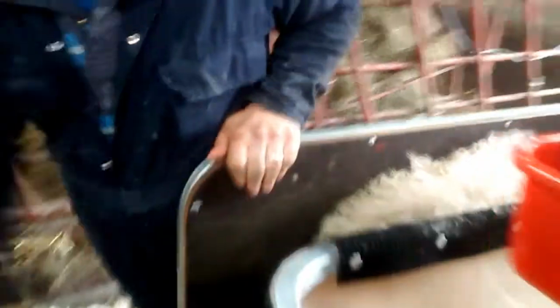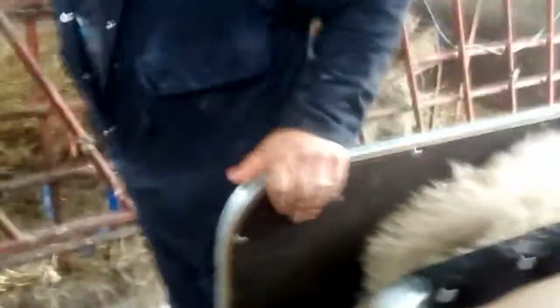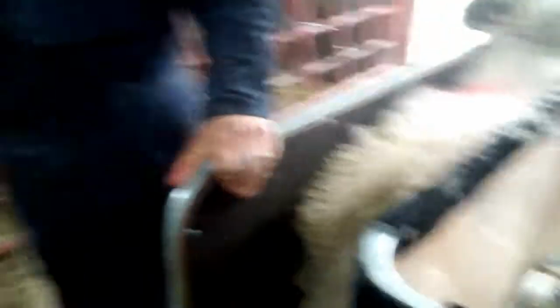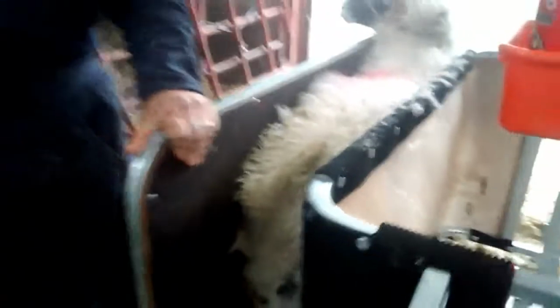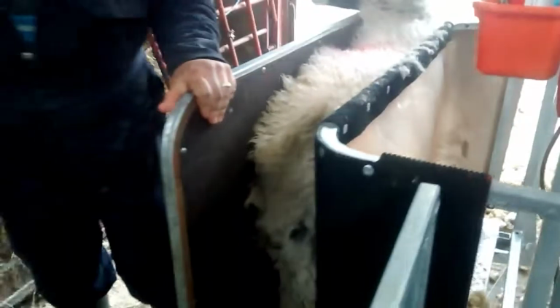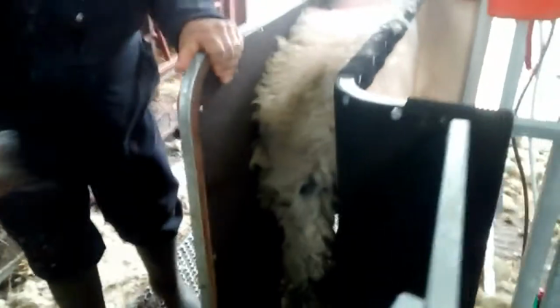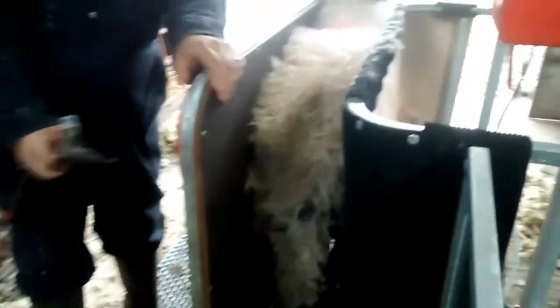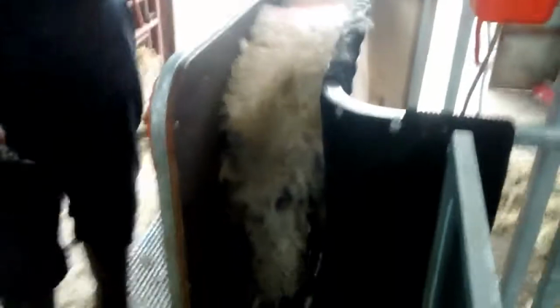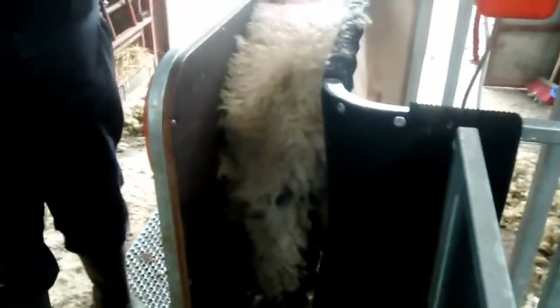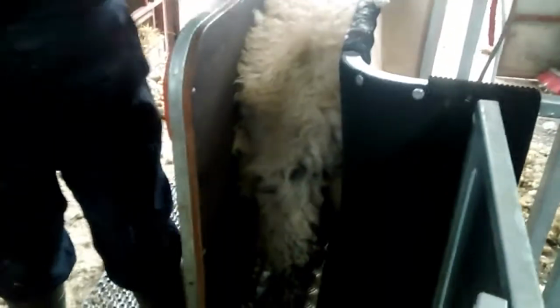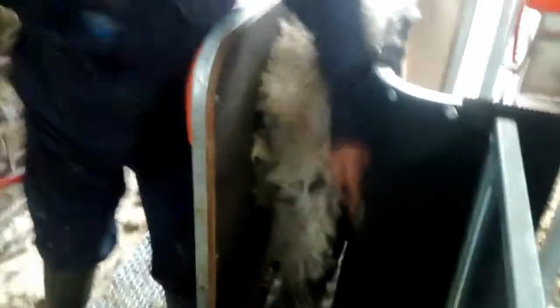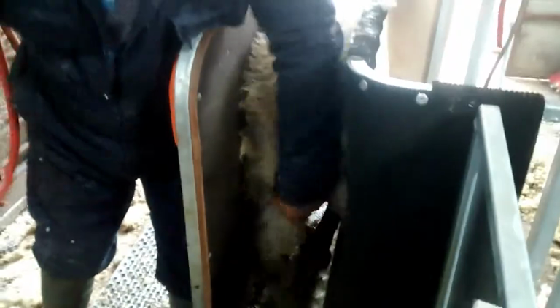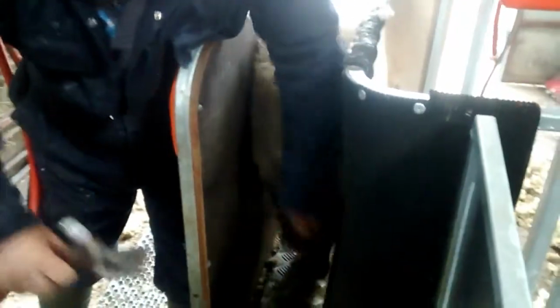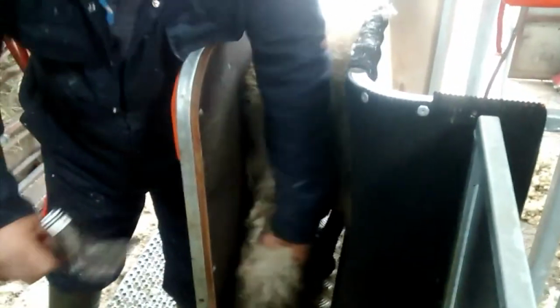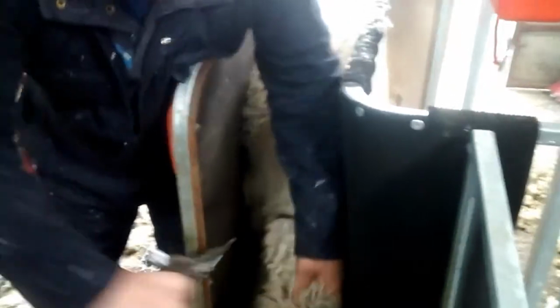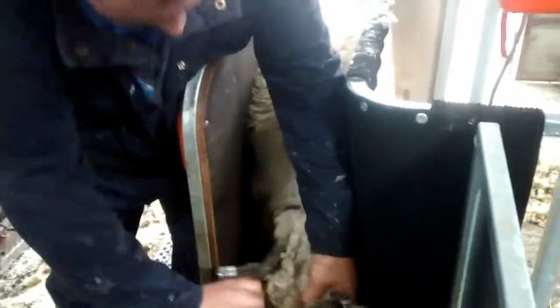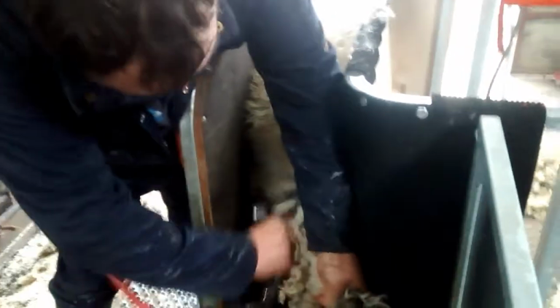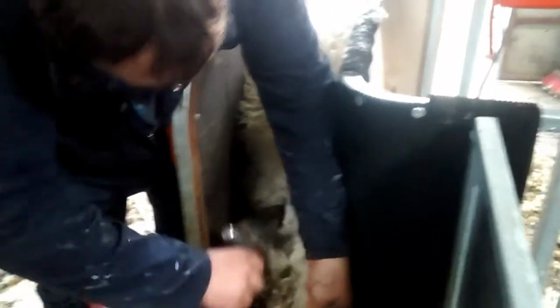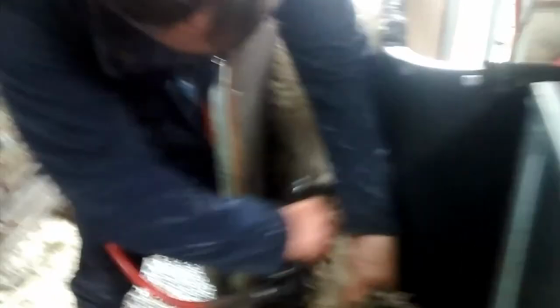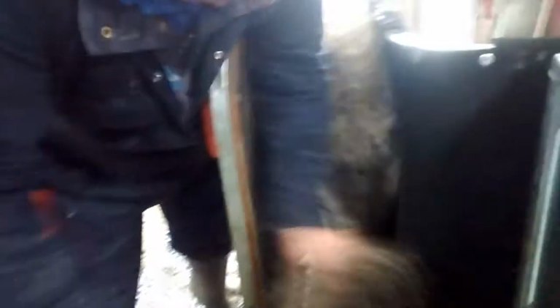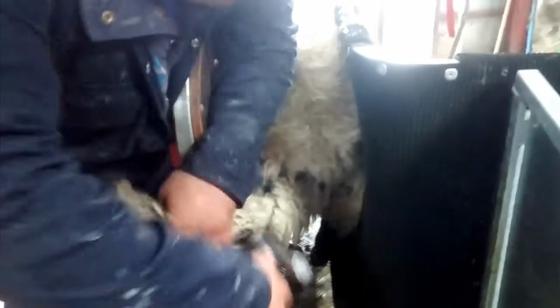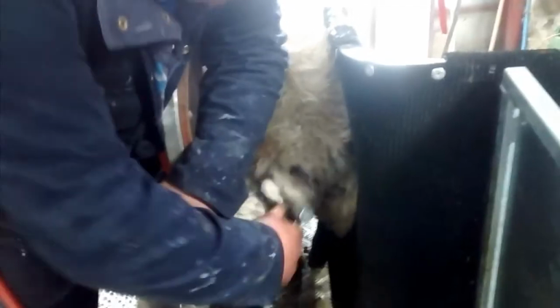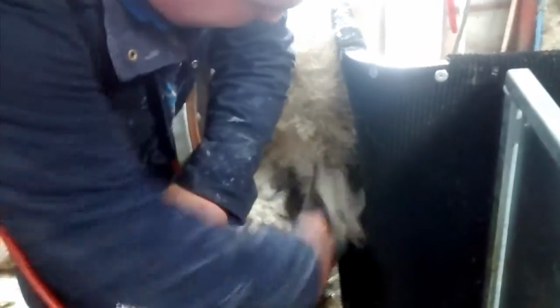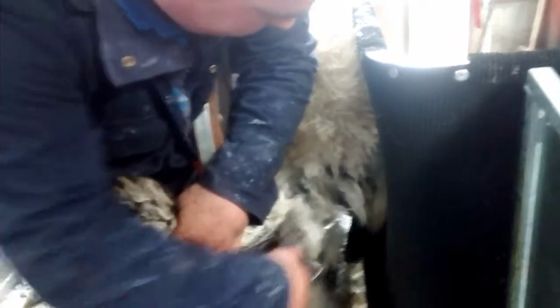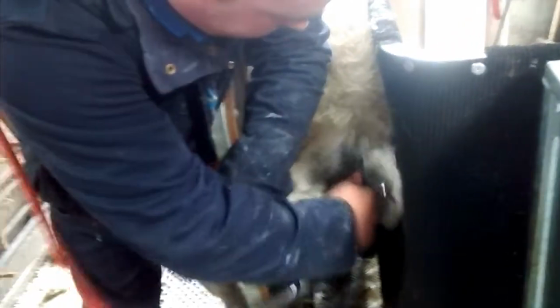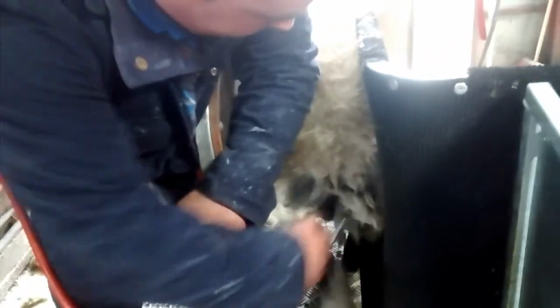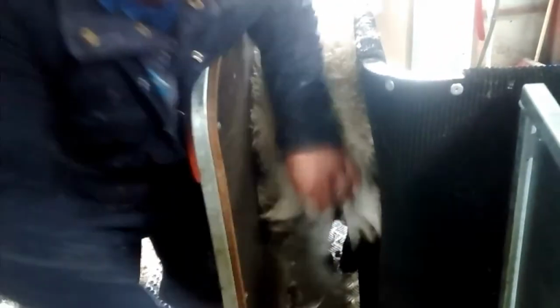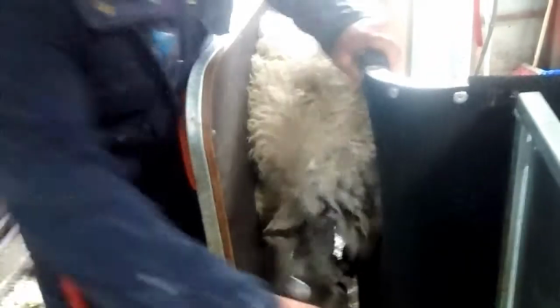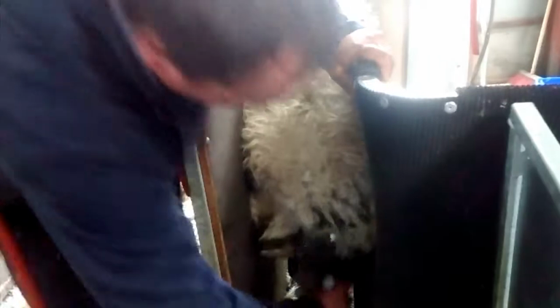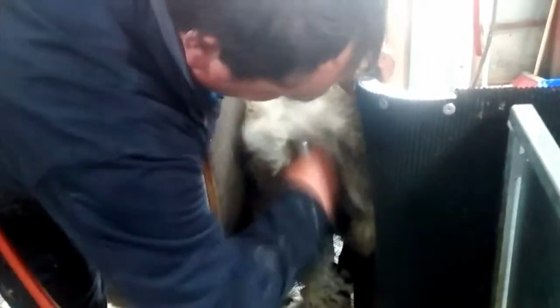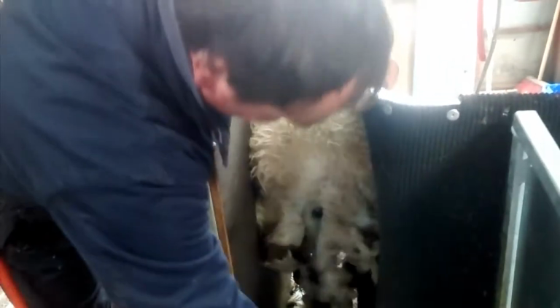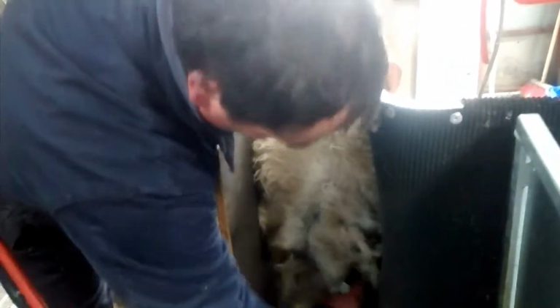The sheep is now held in a position where we're able to tail. Today we are tailing for the ram, so we're not cleaning the whole tail off — just tailing out for accessibility for the ram on these Swaledale mules.